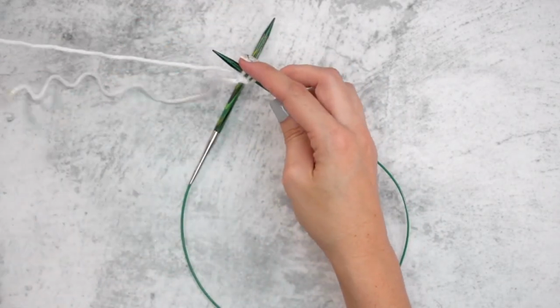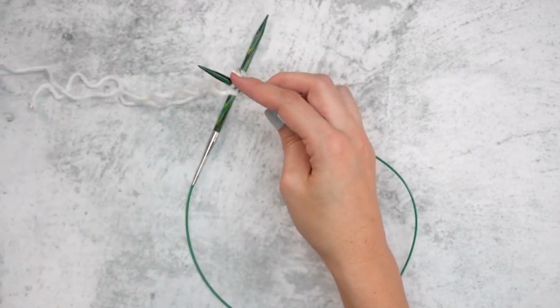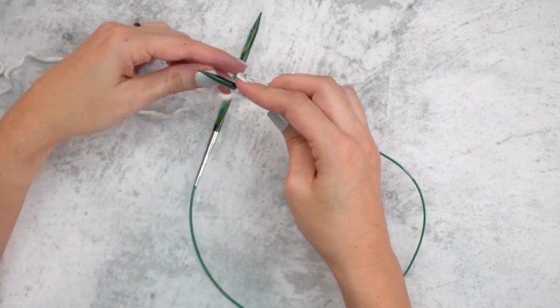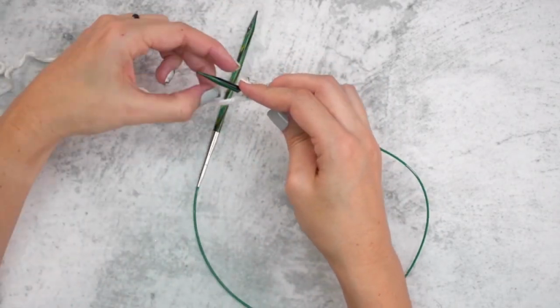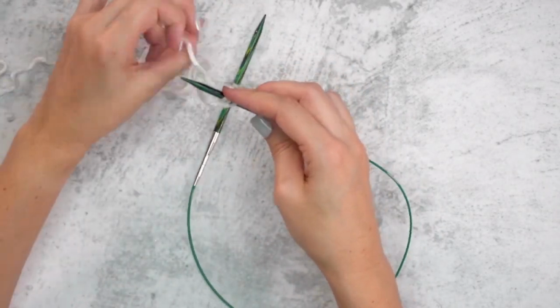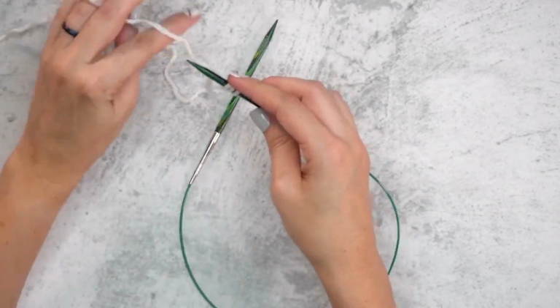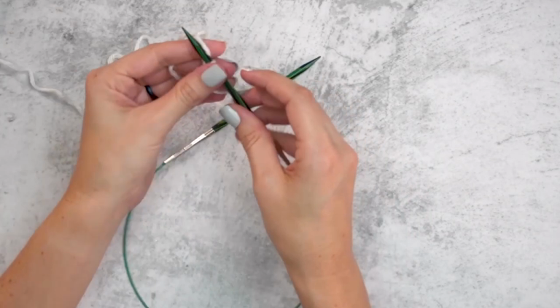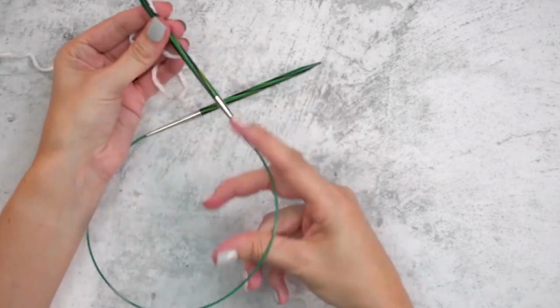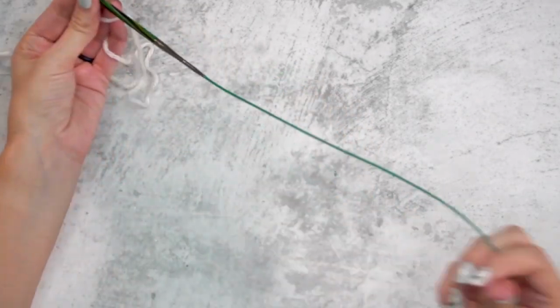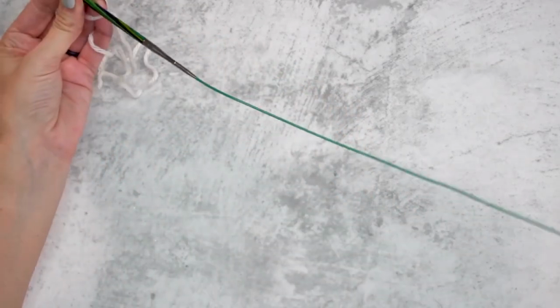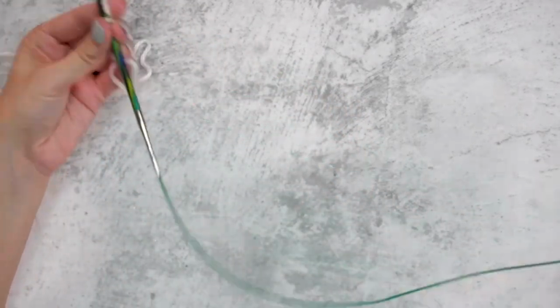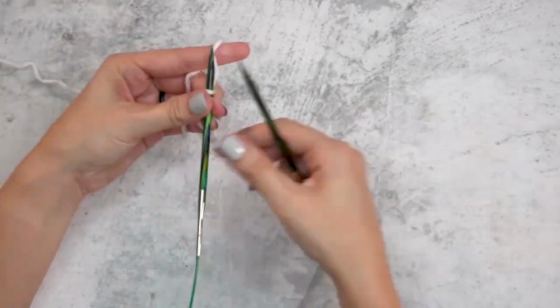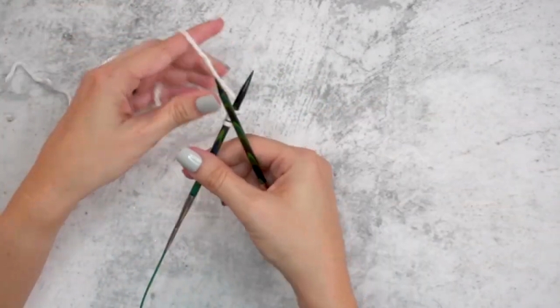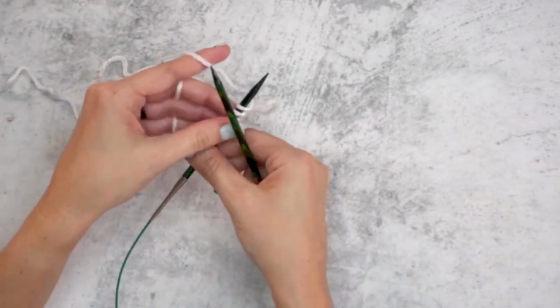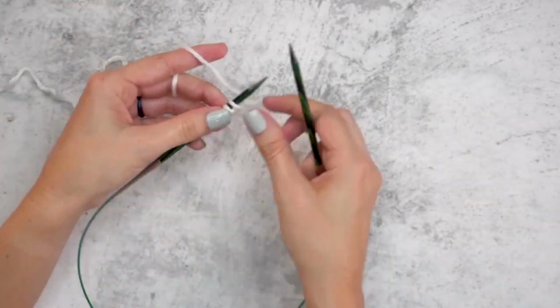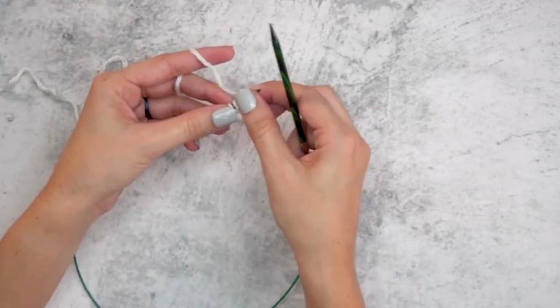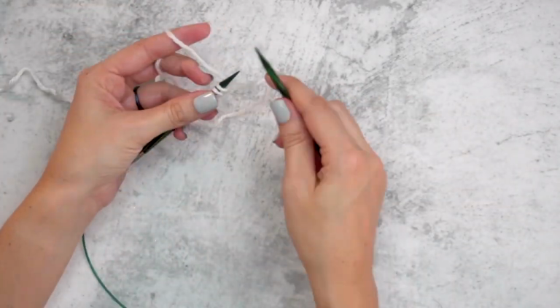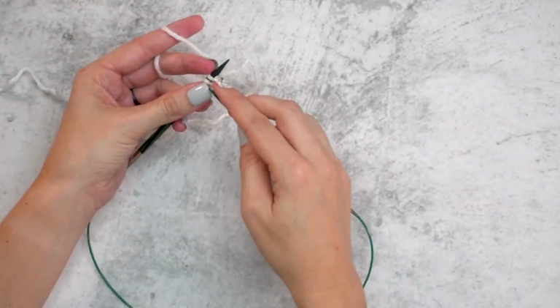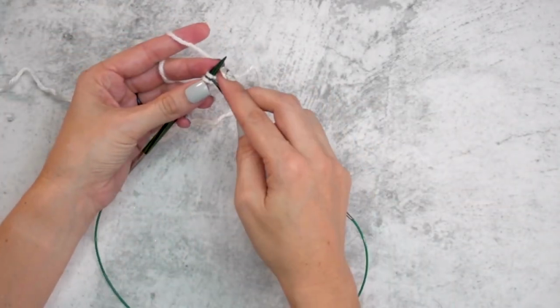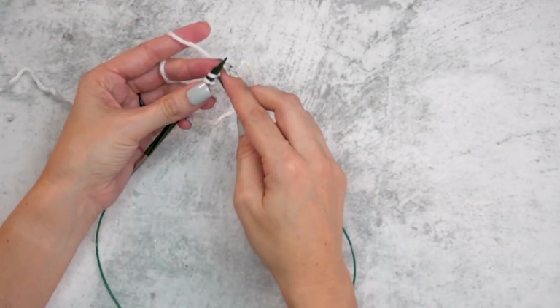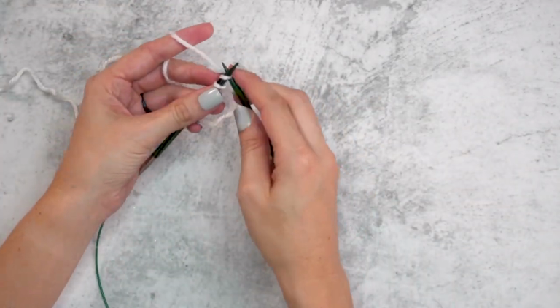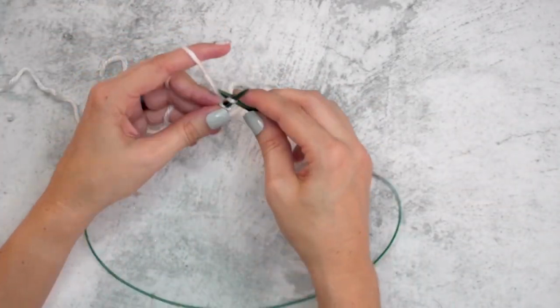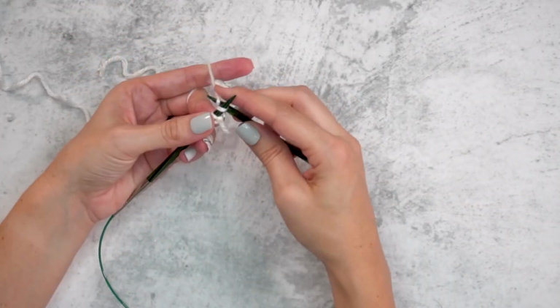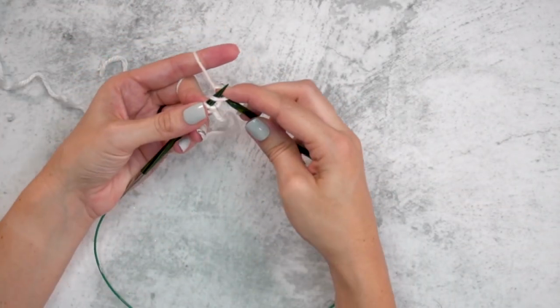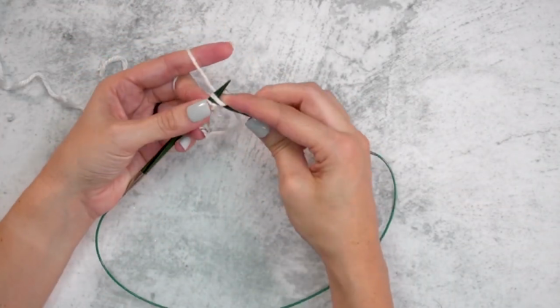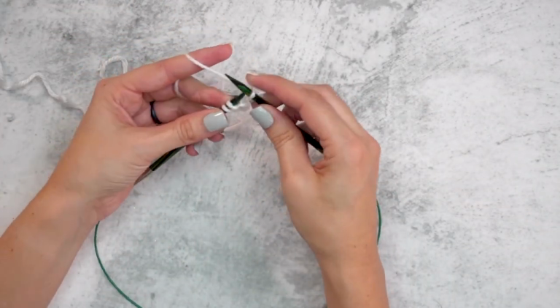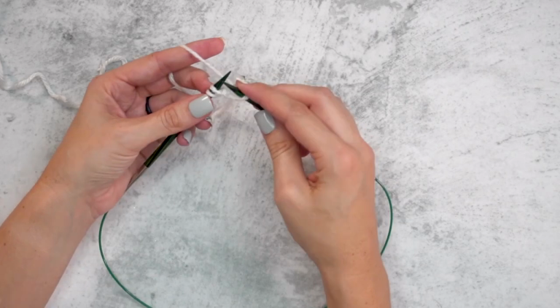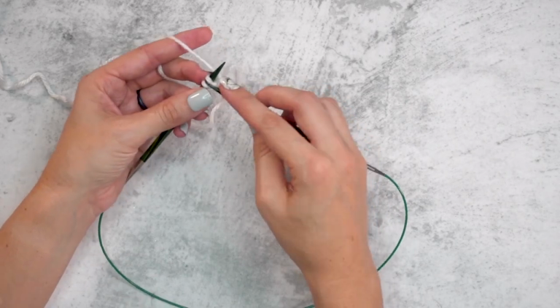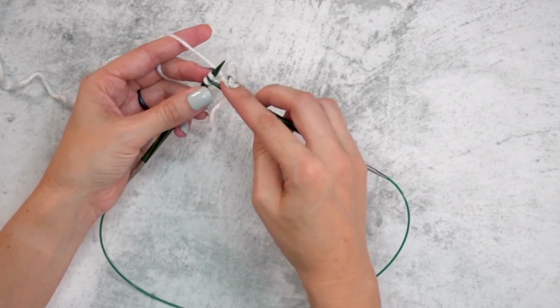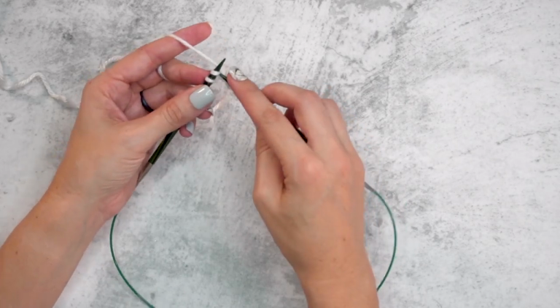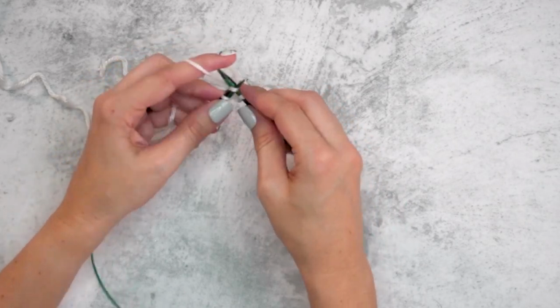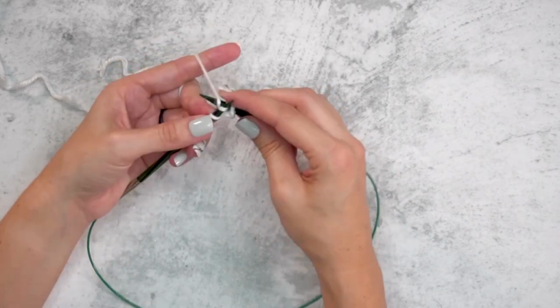After casting on three stitches, I am simply going to knit 10 rows of those three stitches.